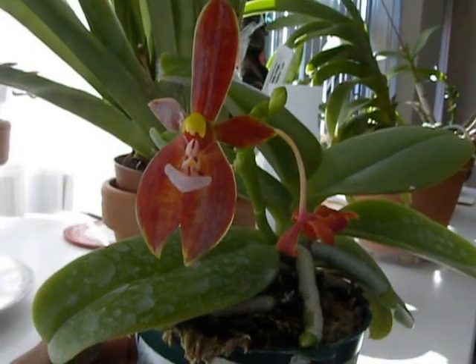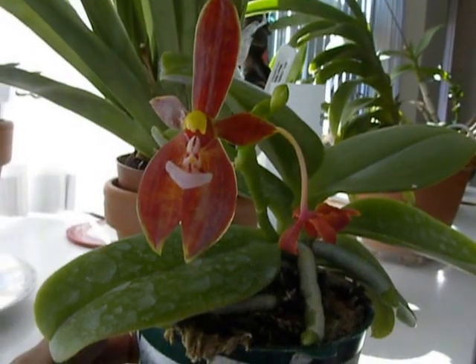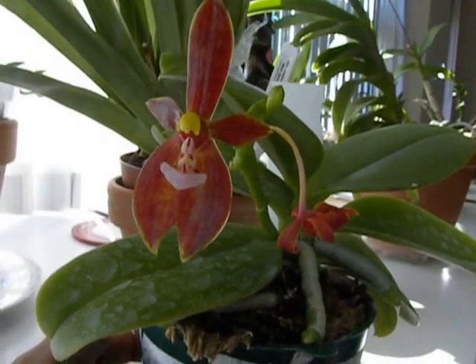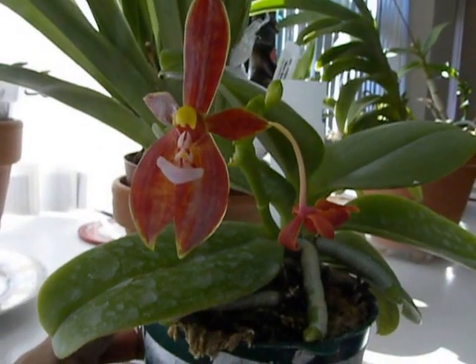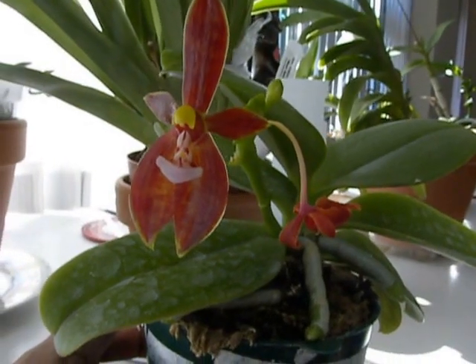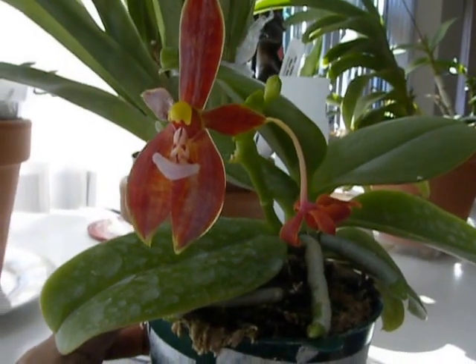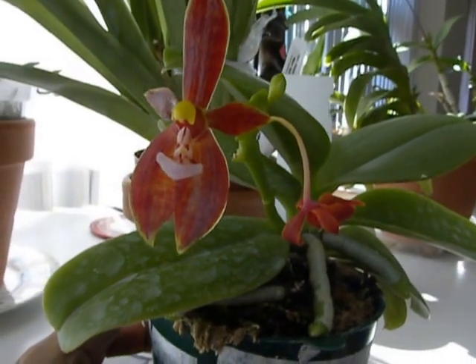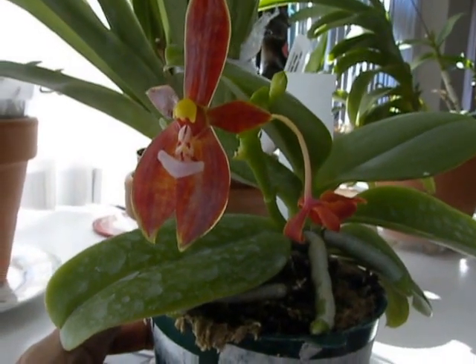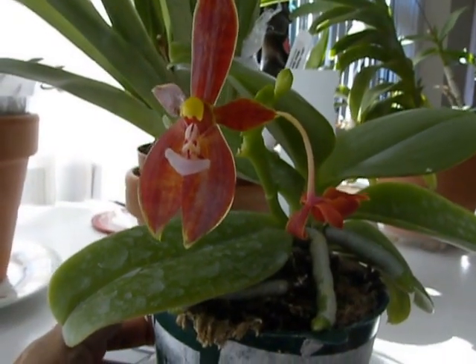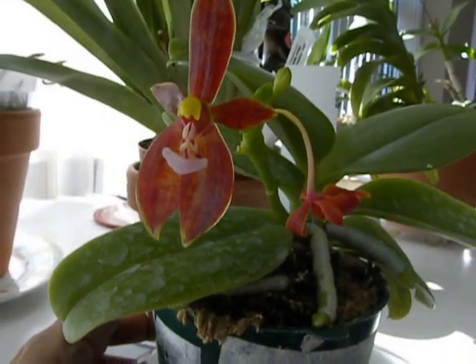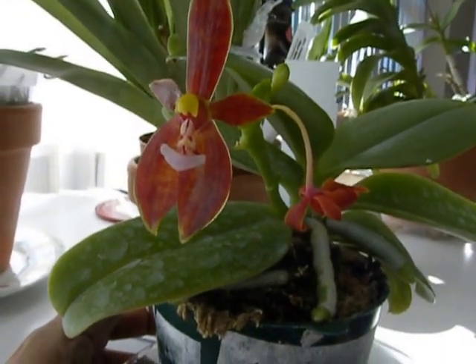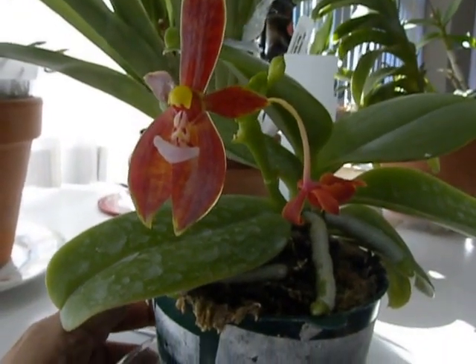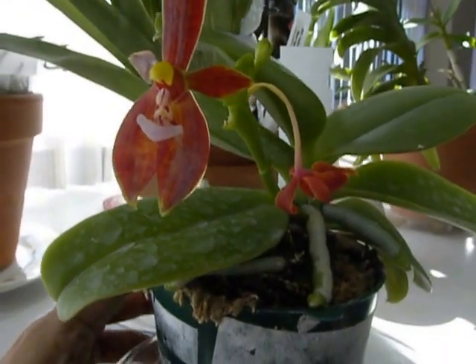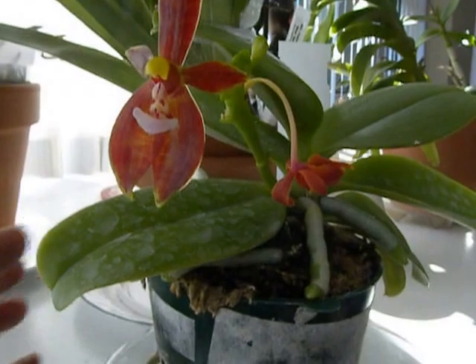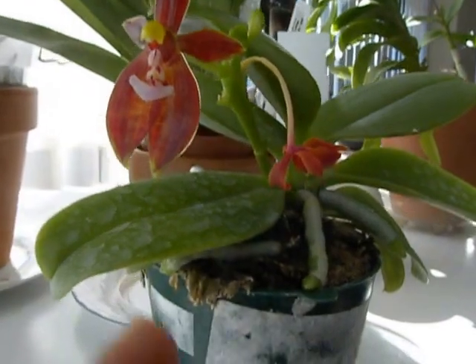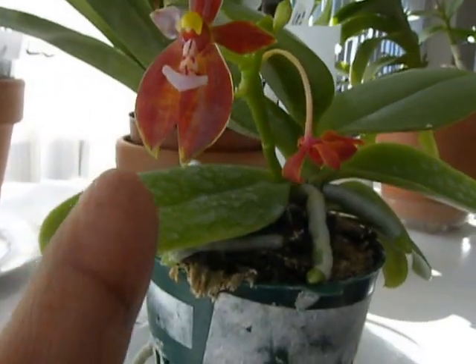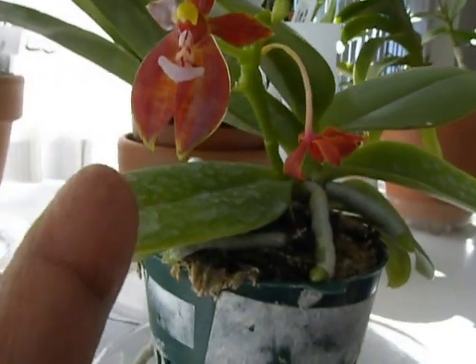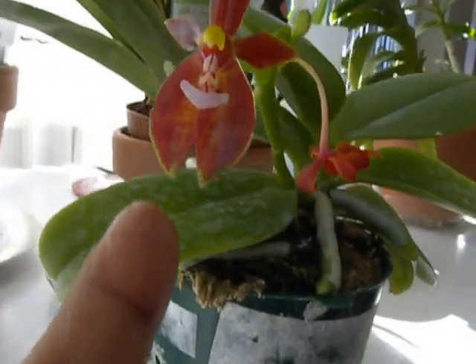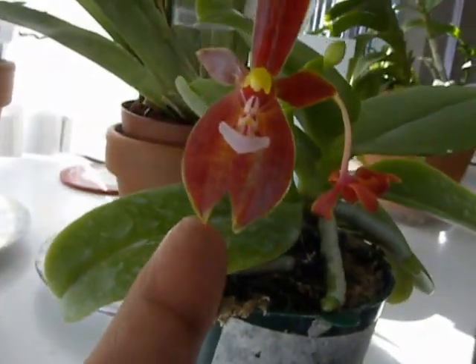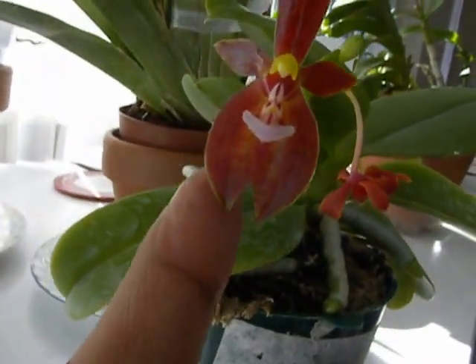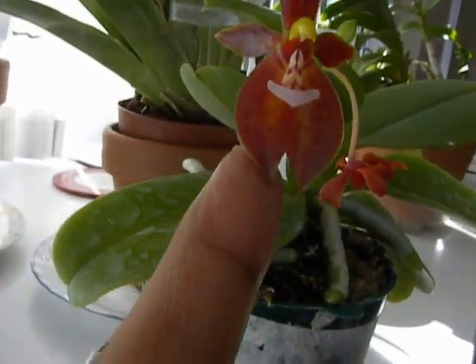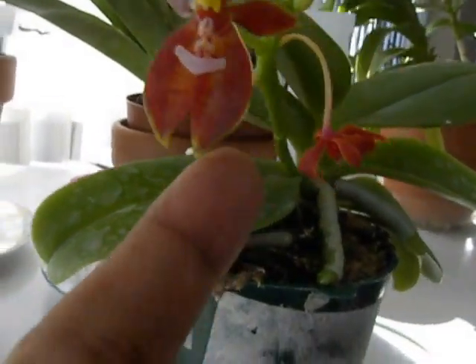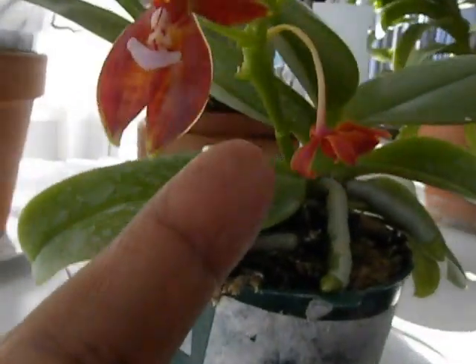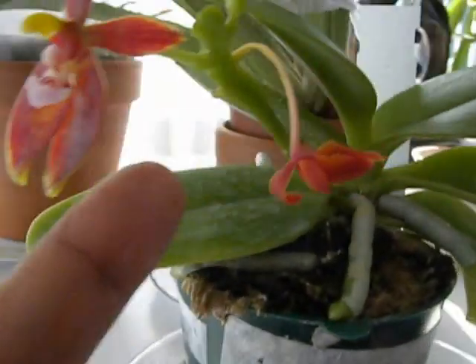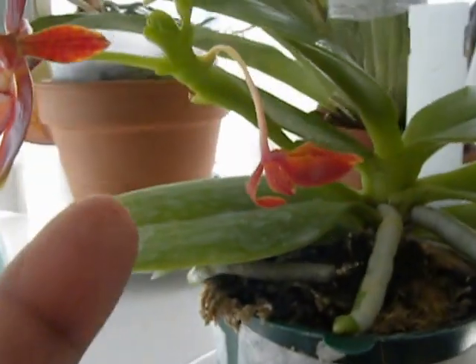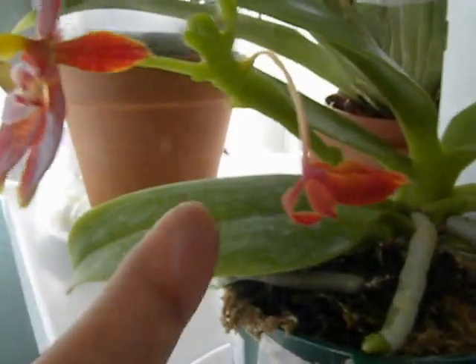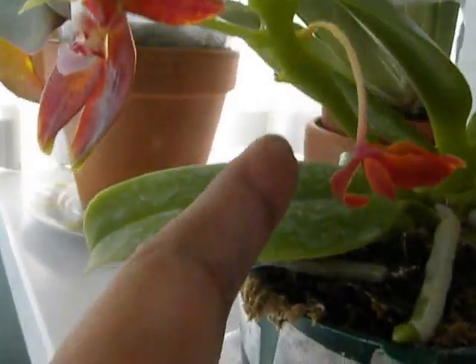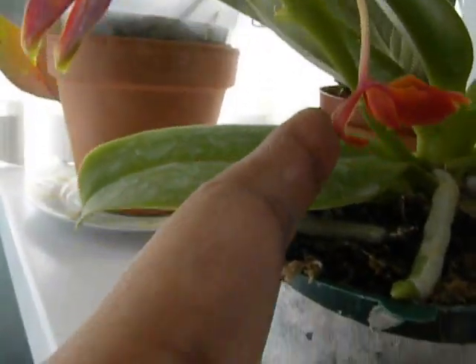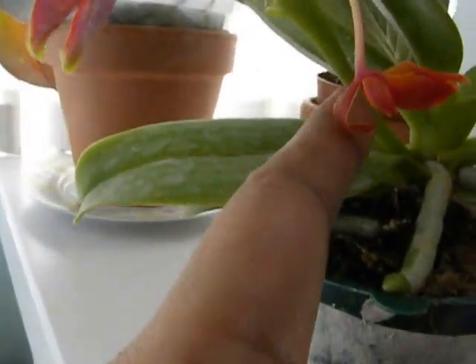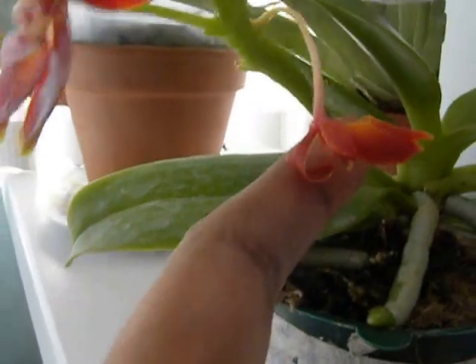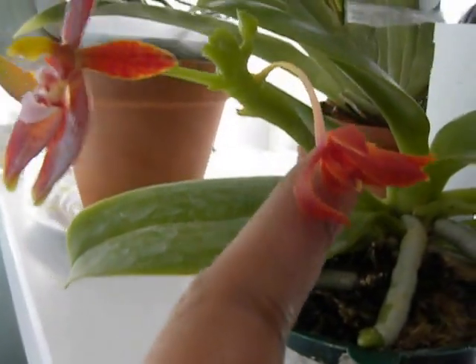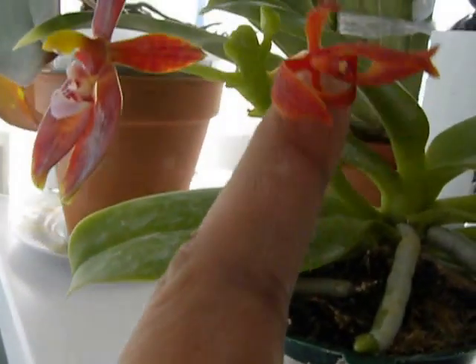Good morning Sunithi. Today is the 20th of September 2014 and I am looking at the Phal cornucervii, that is the sequential phalaenopsis species bloomer.